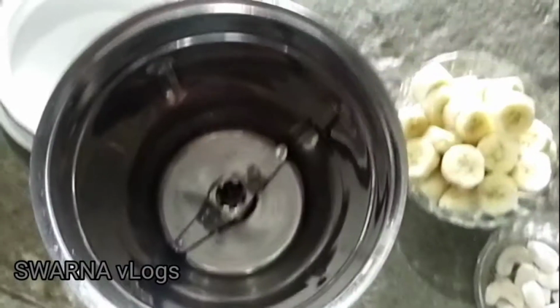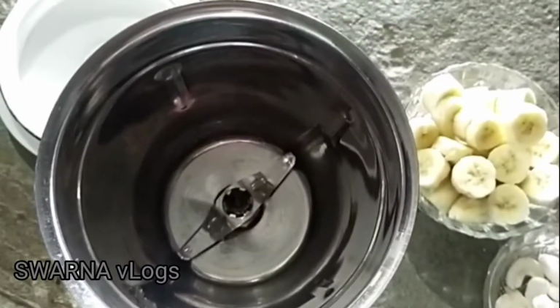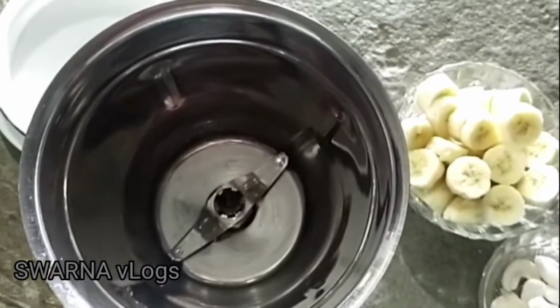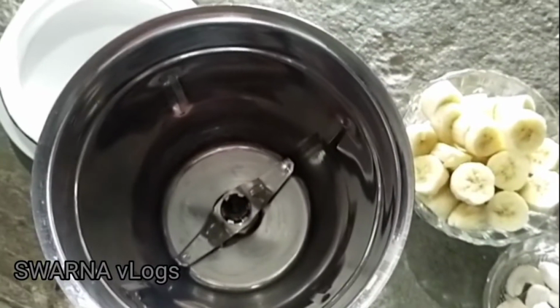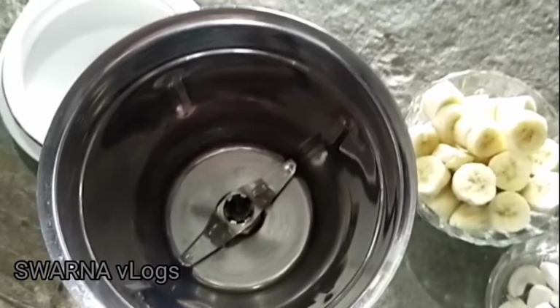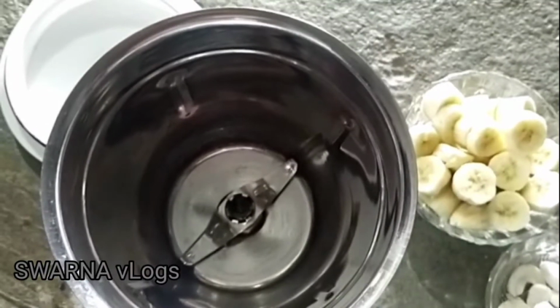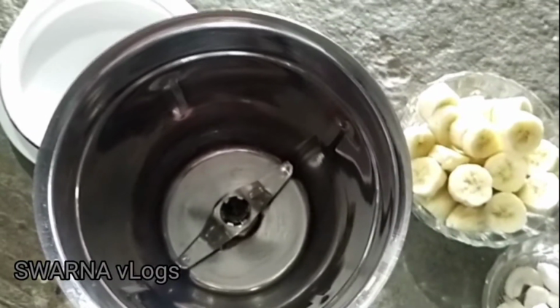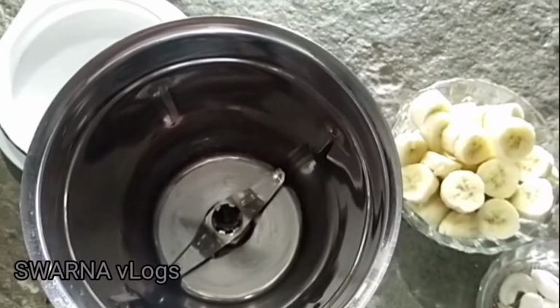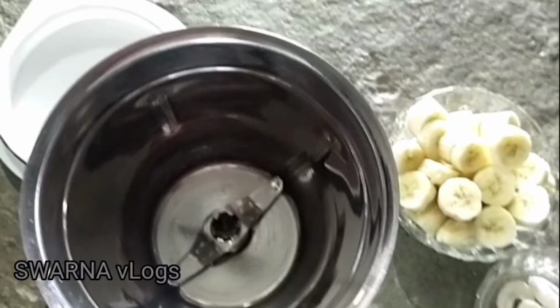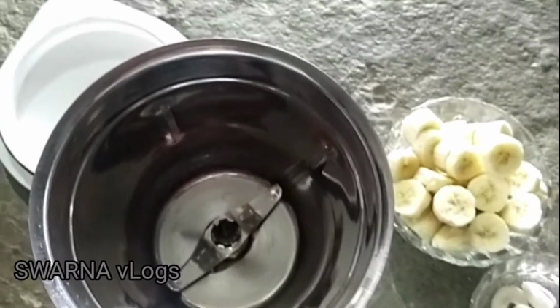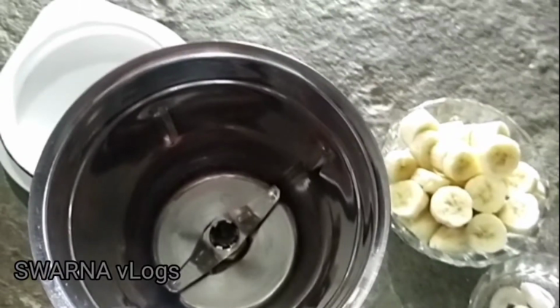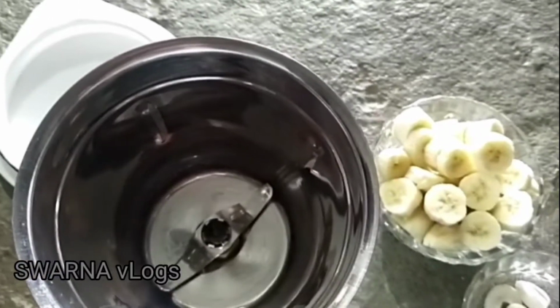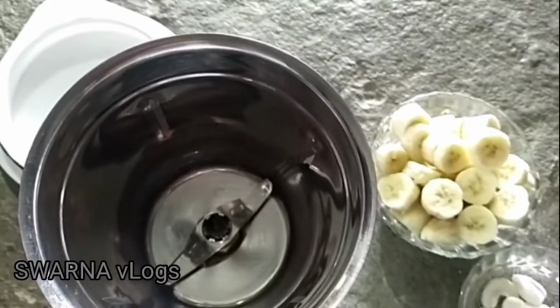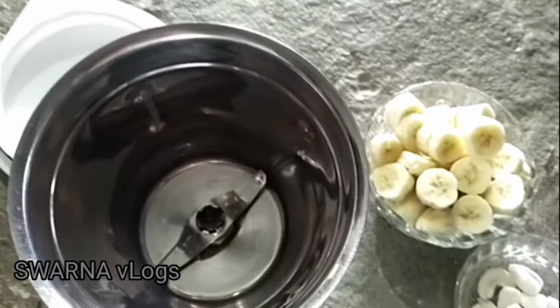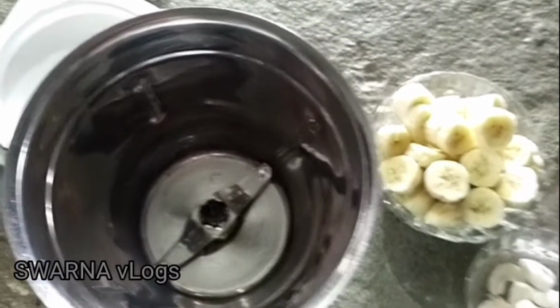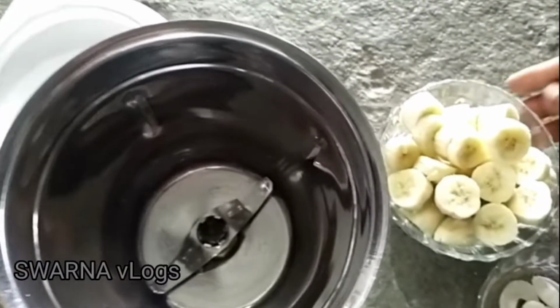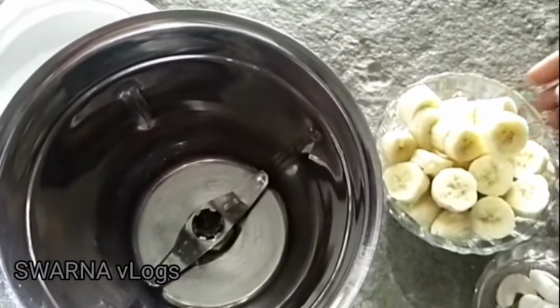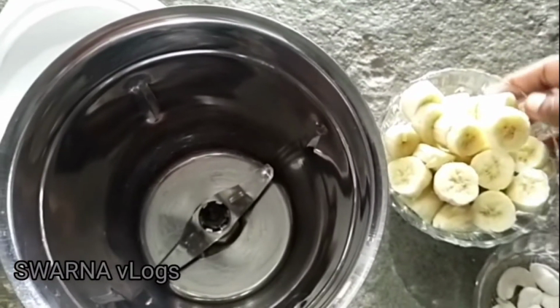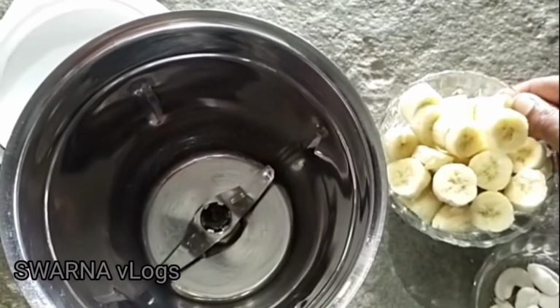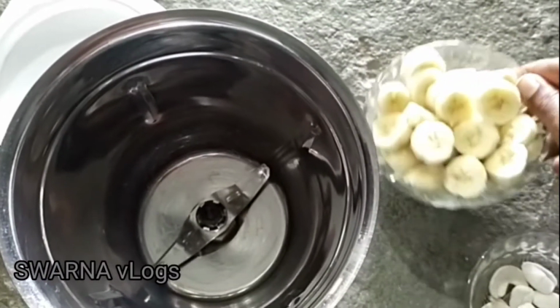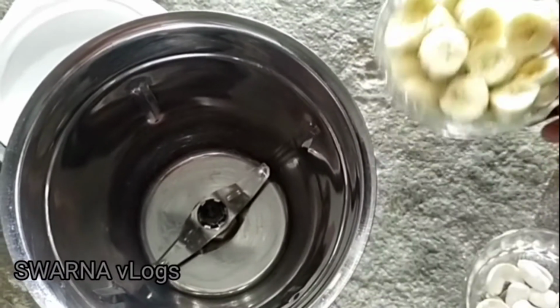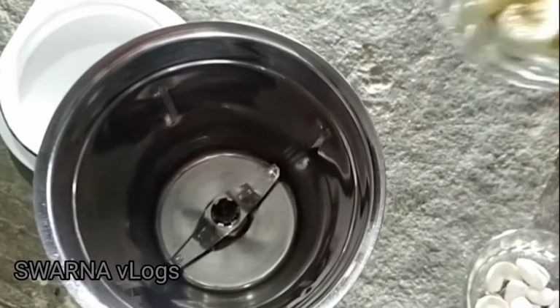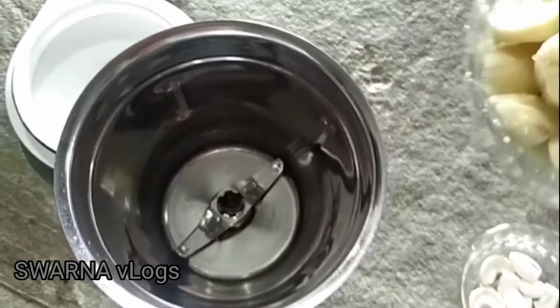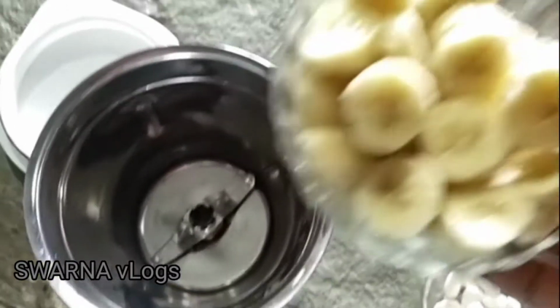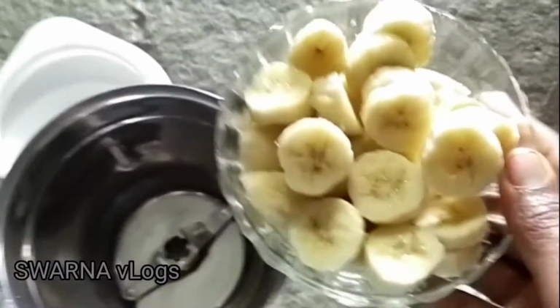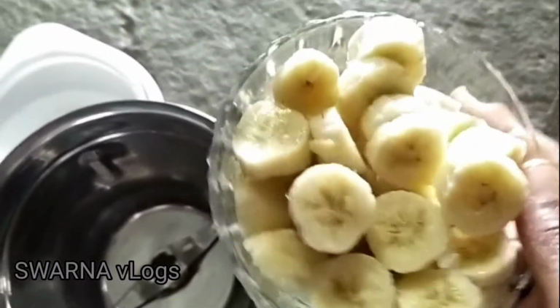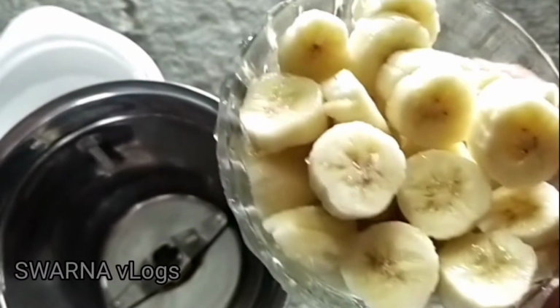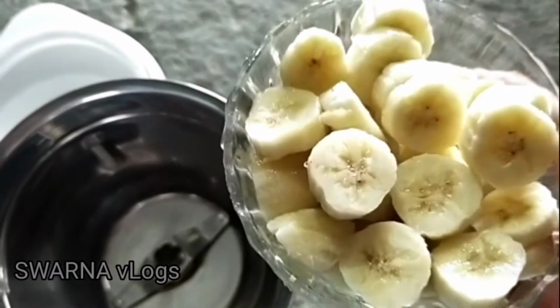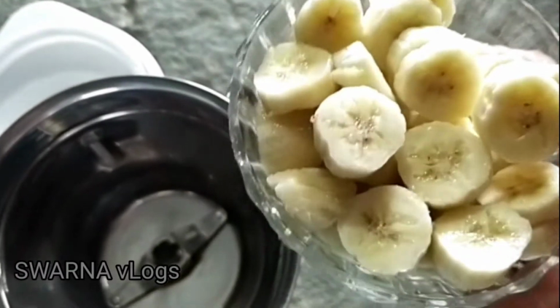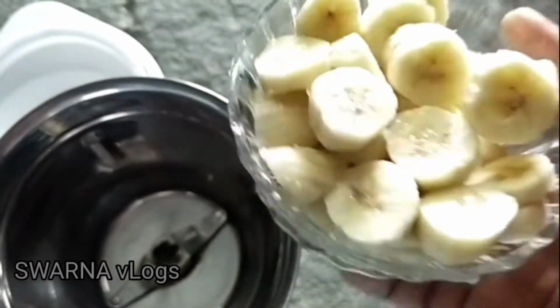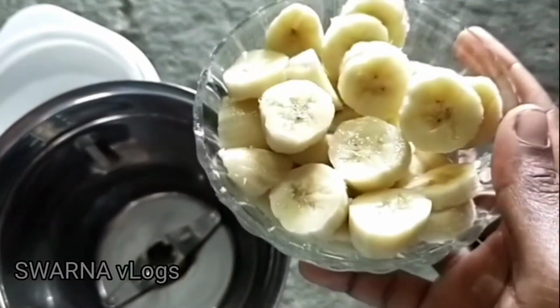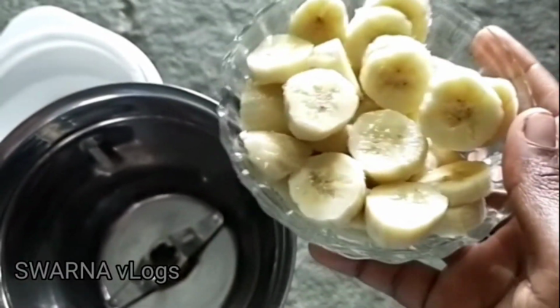Hi friends, welcome back to our channel. Today we are making banana milkshake.